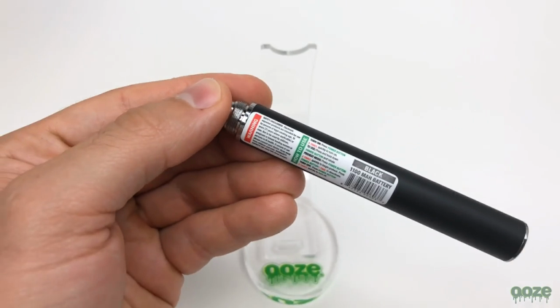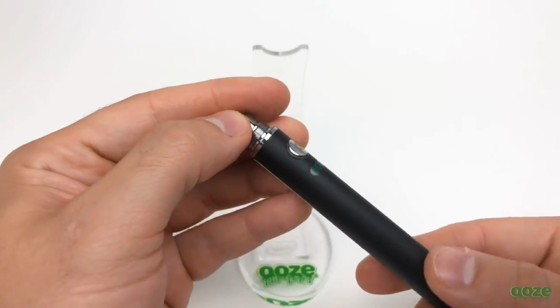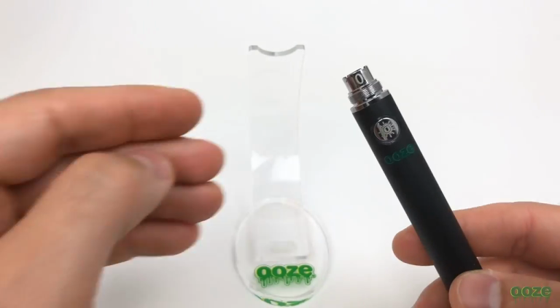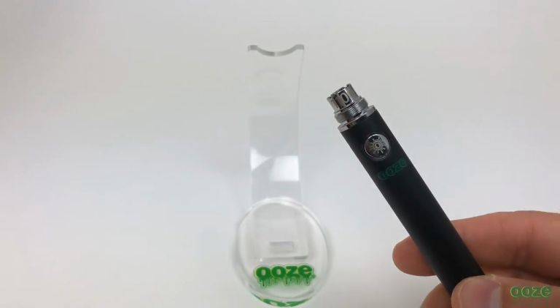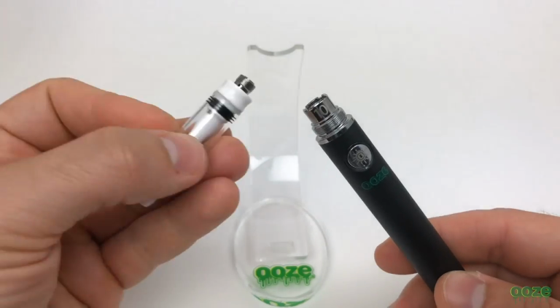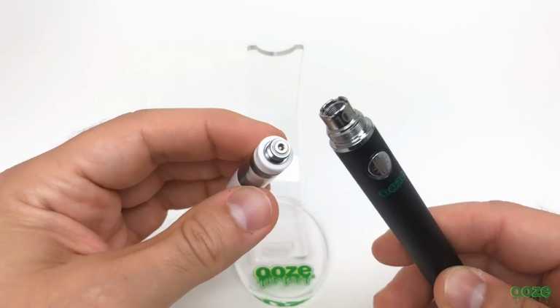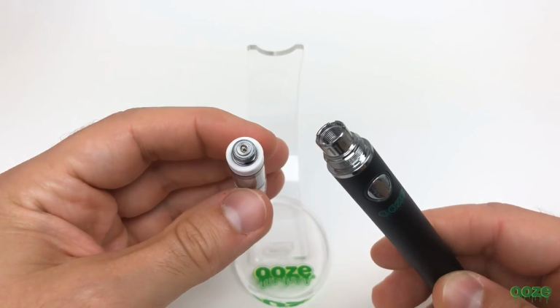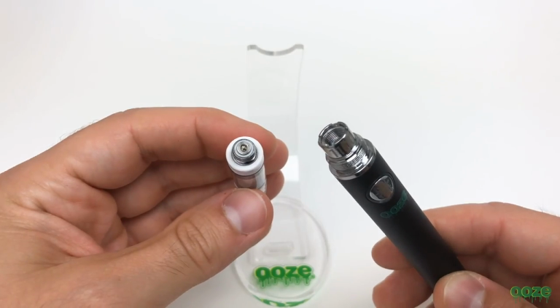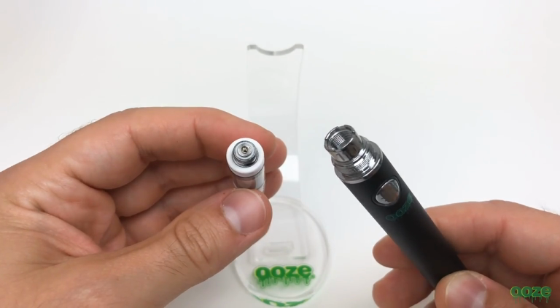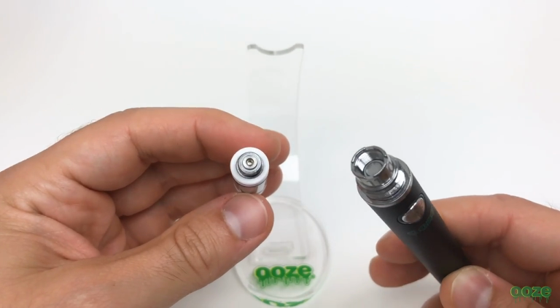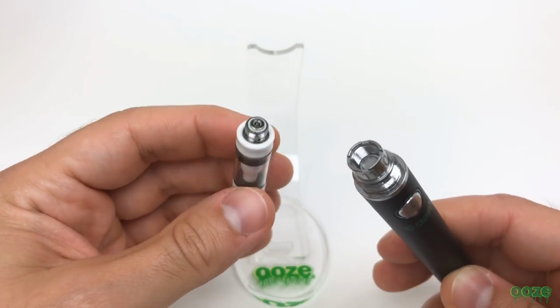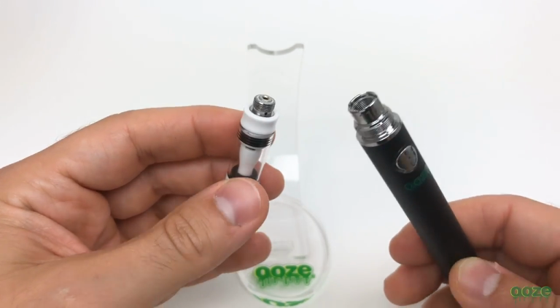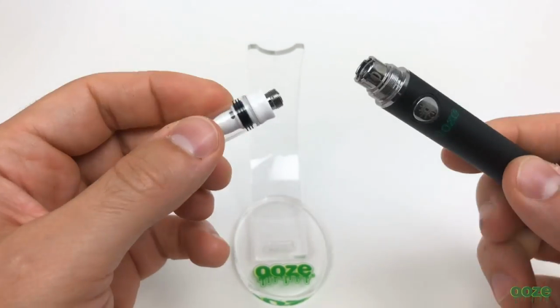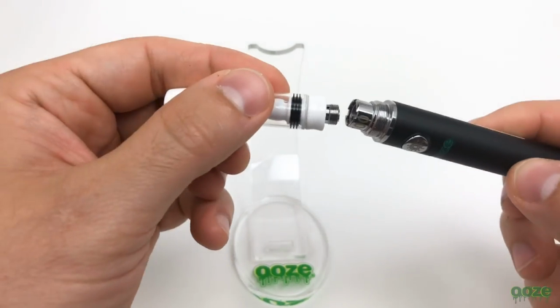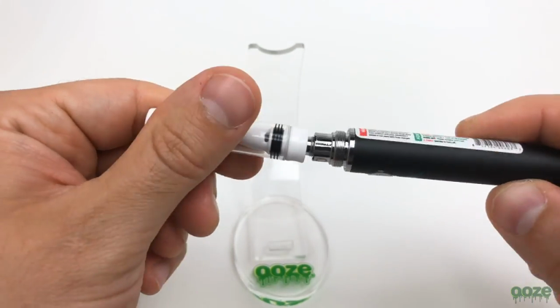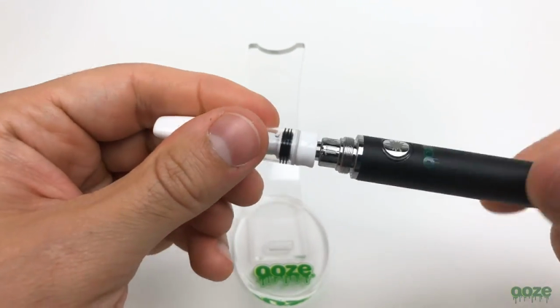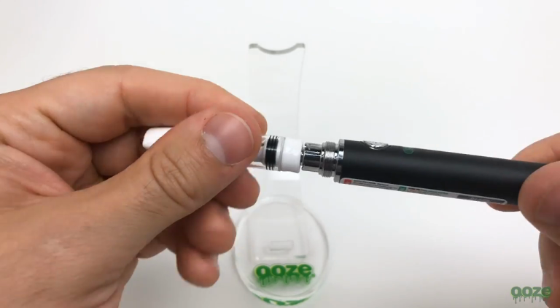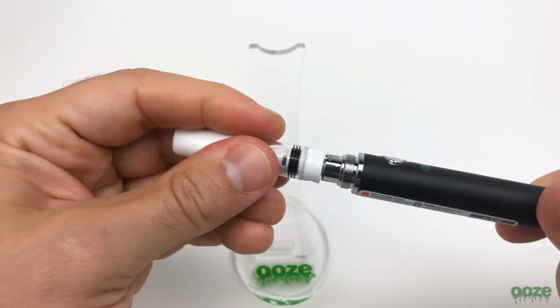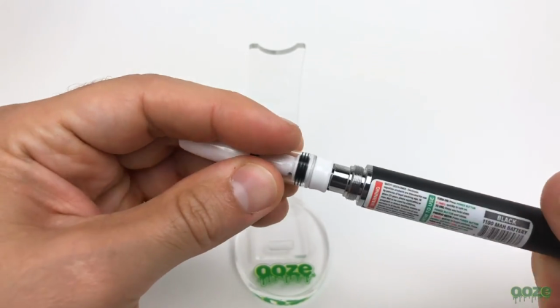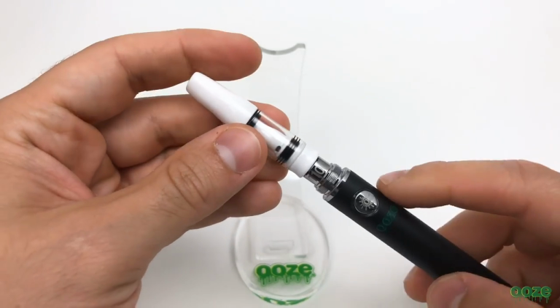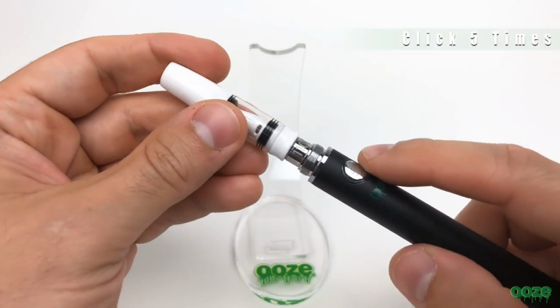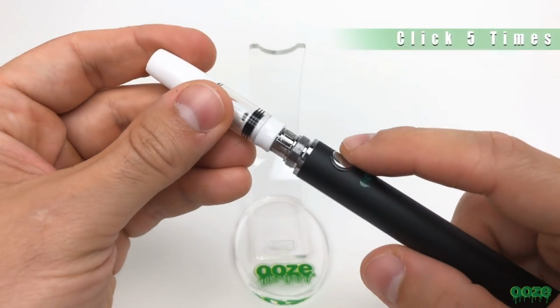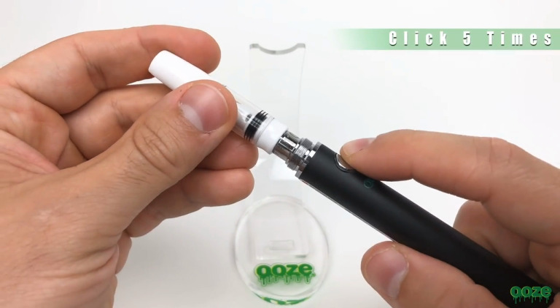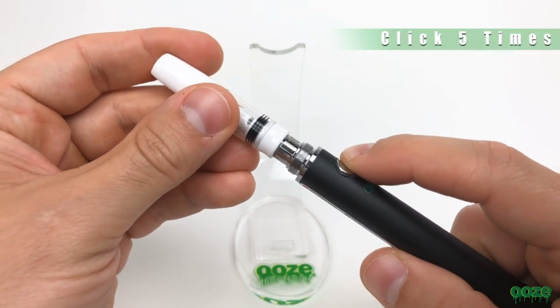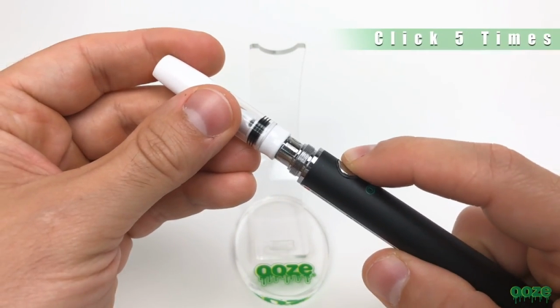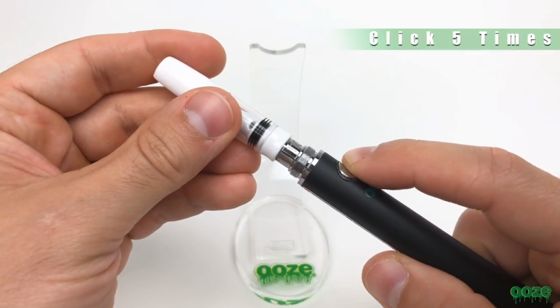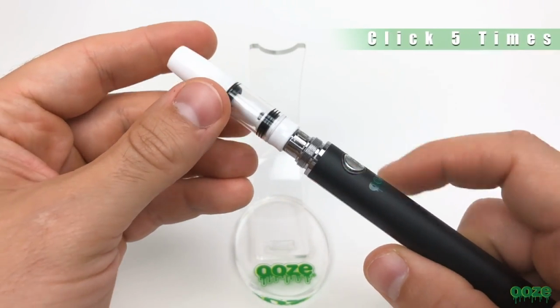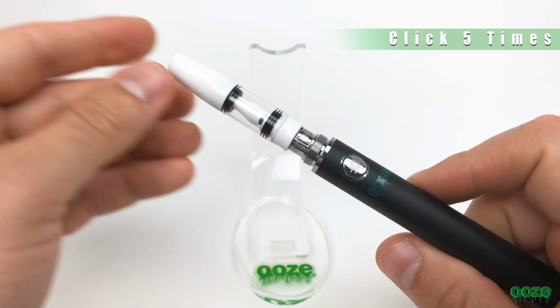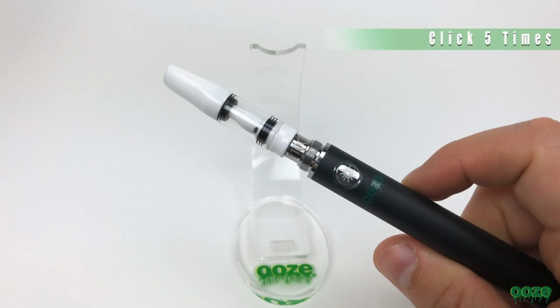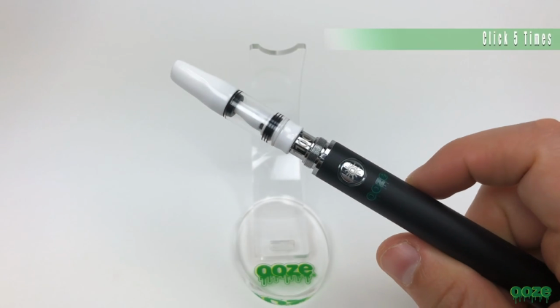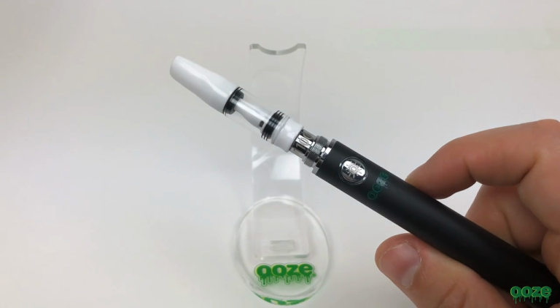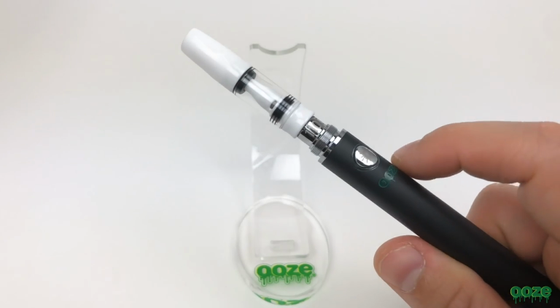The 1100 battery is compatible with any 510 thread. Simply screw the thread on and turn the battery on by clicking it five times within two seconds. It will flash green indicating that it is on.